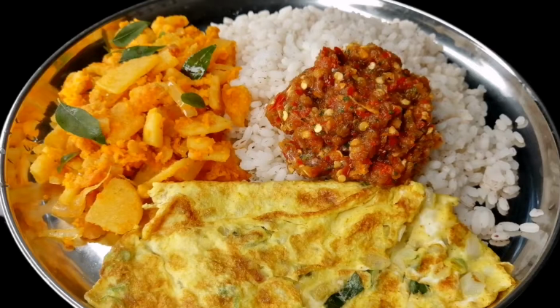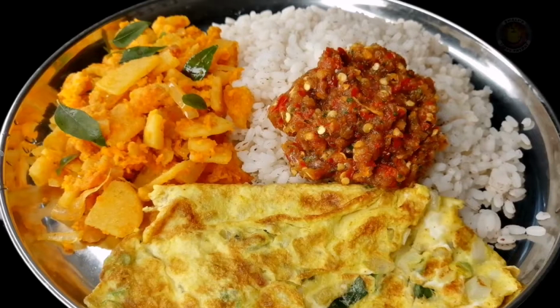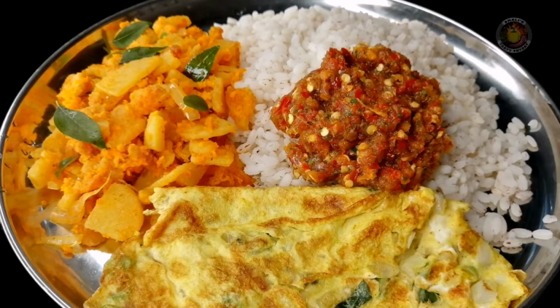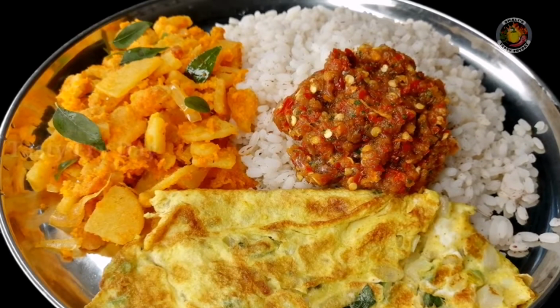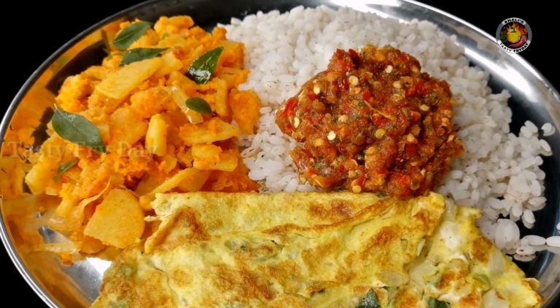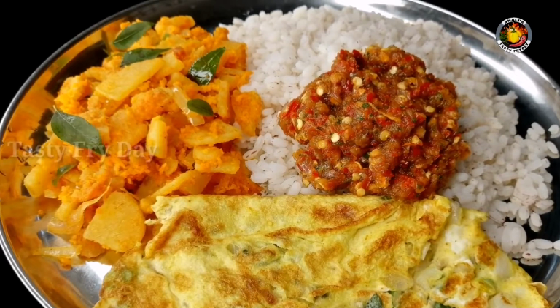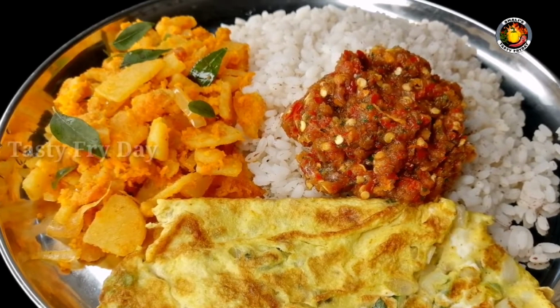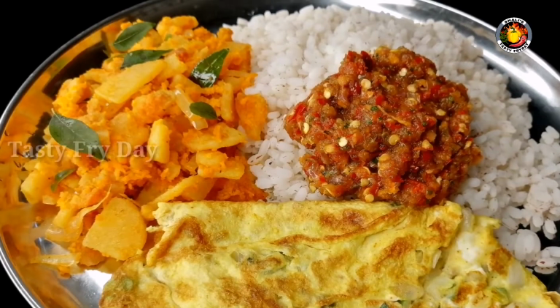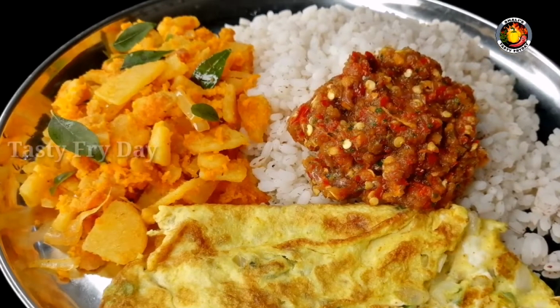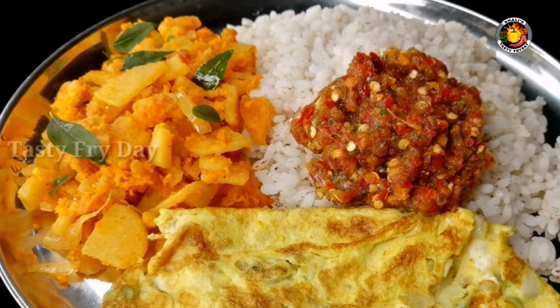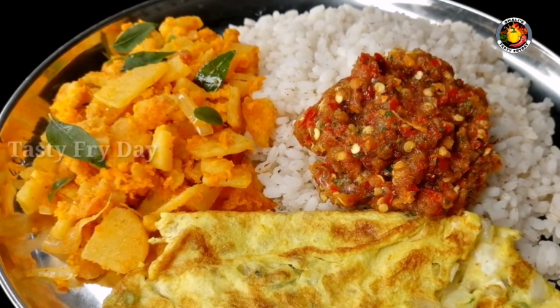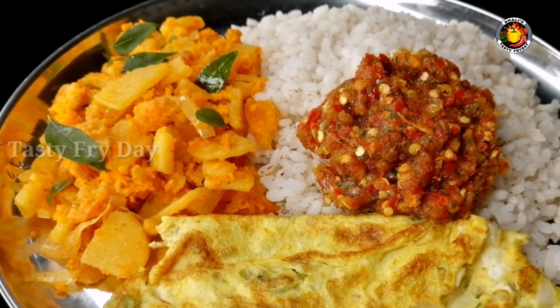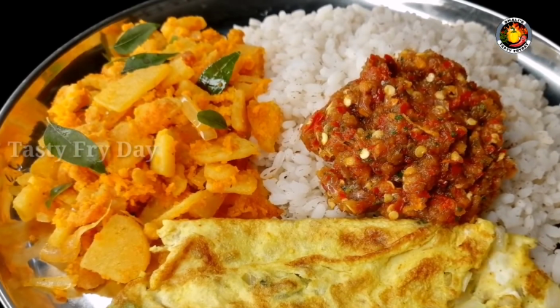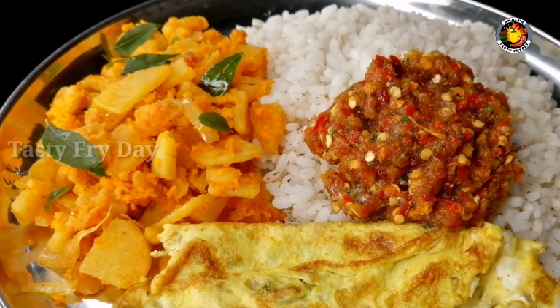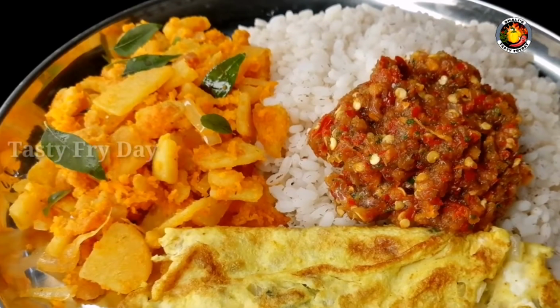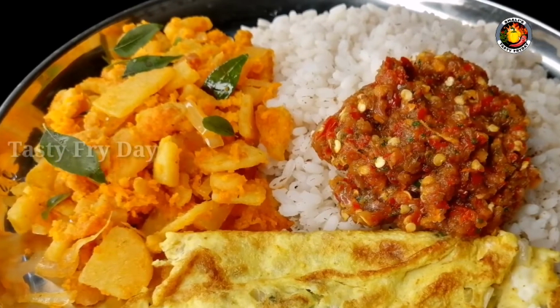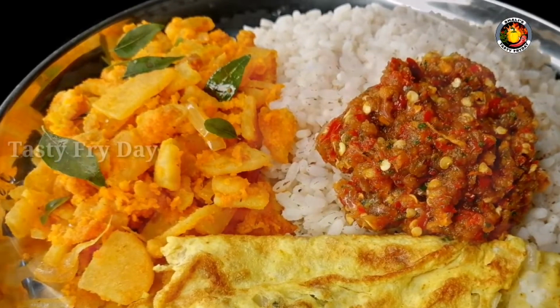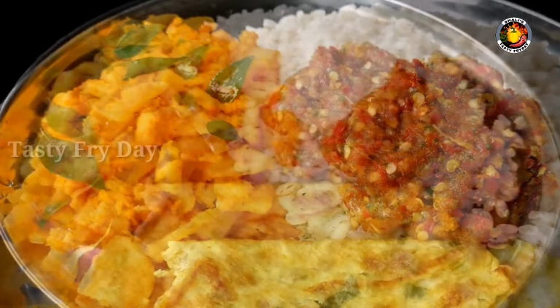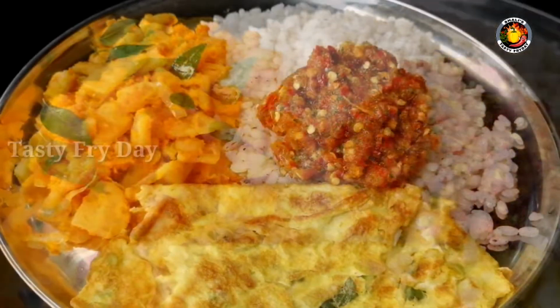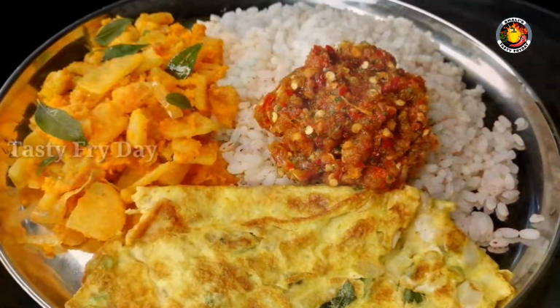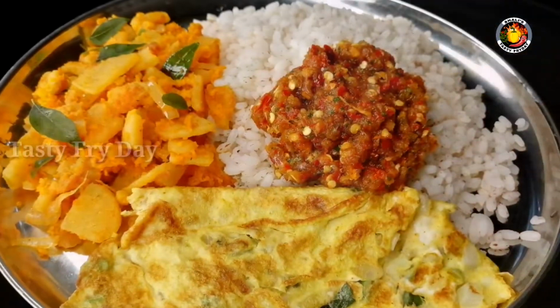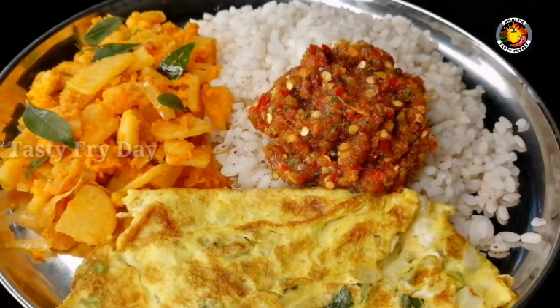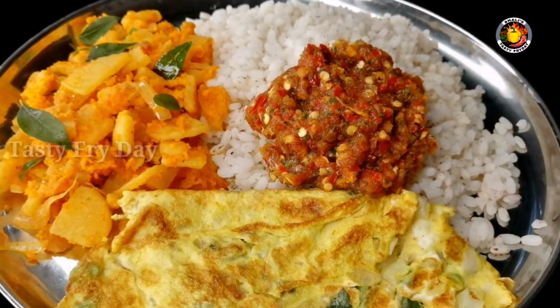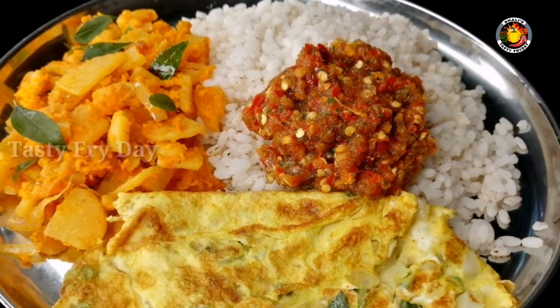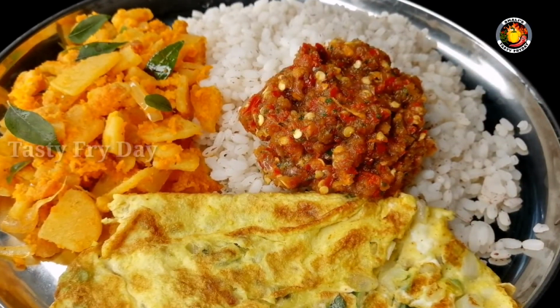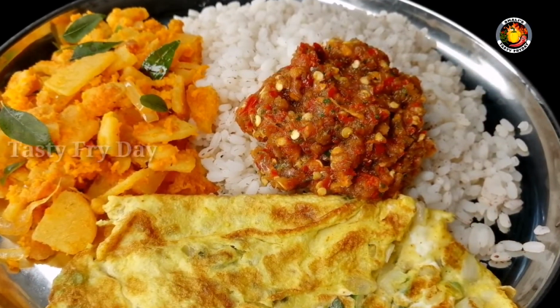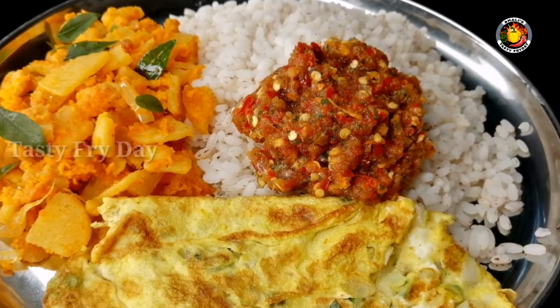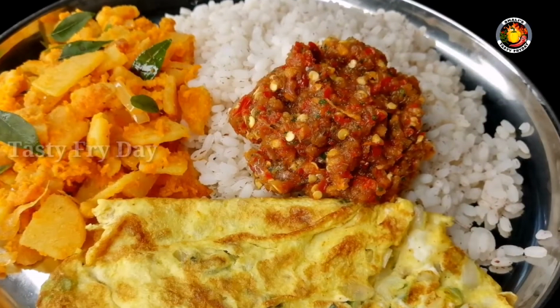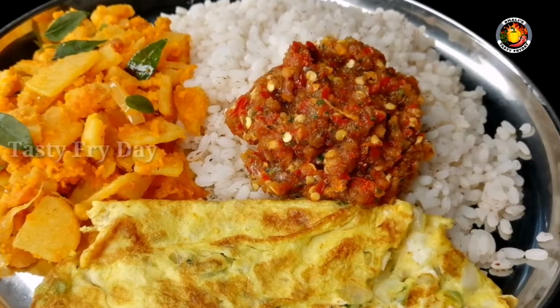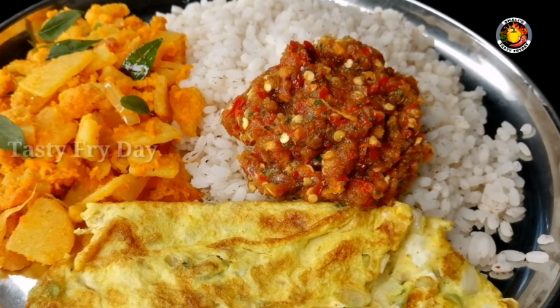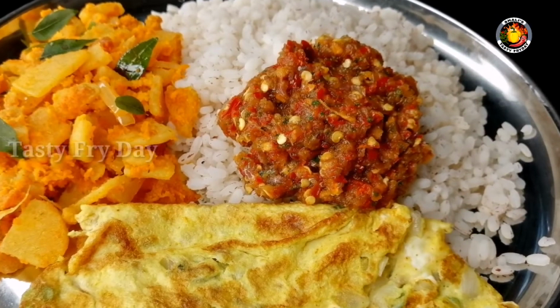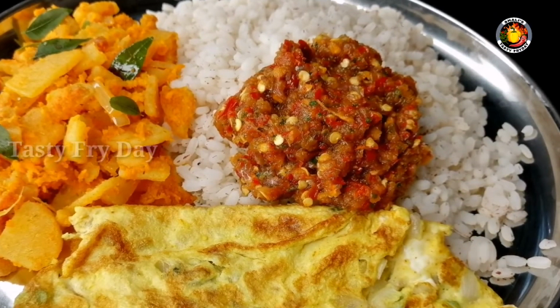This recipe is a very tasty recipe. If you want to make it, you will need some ingredients.